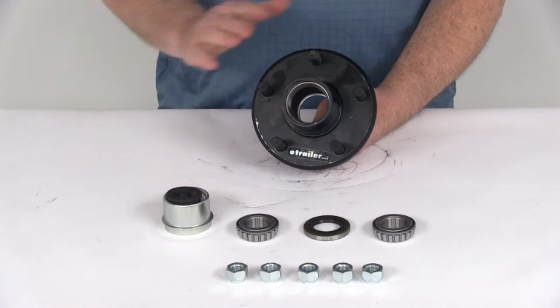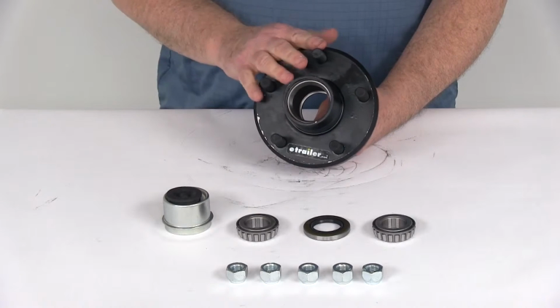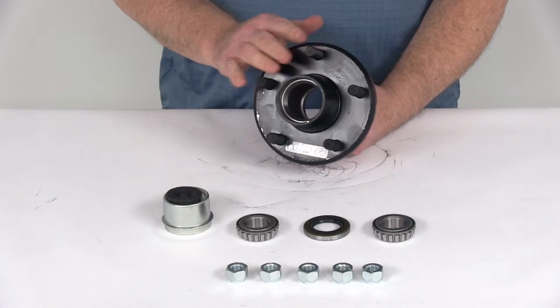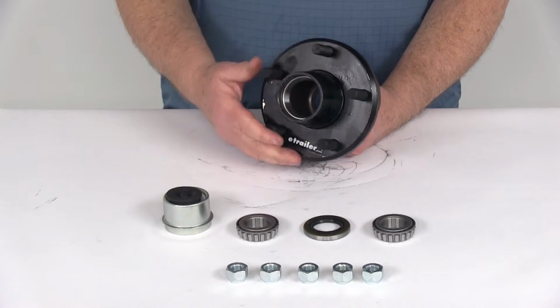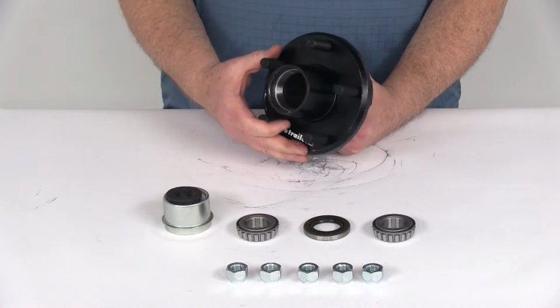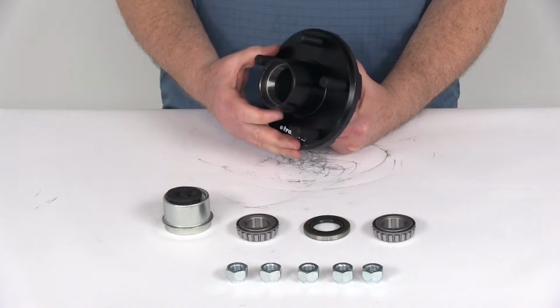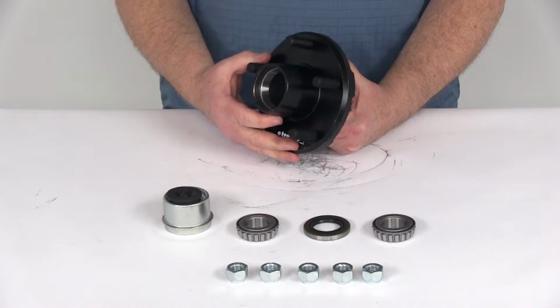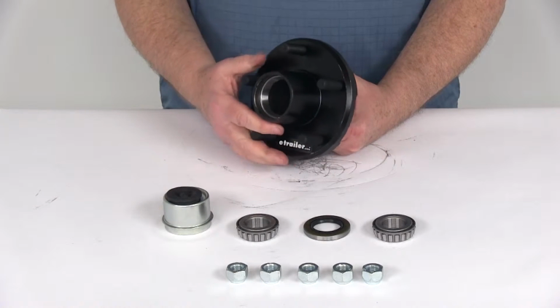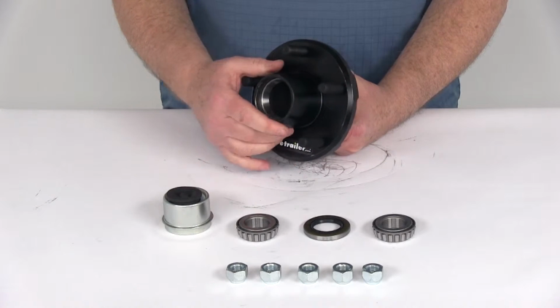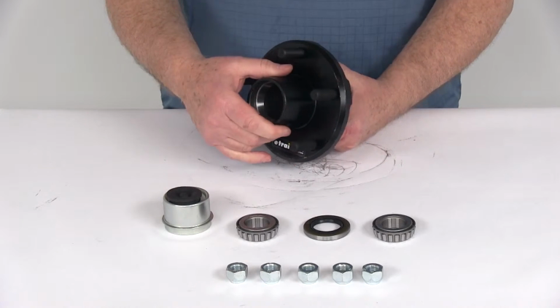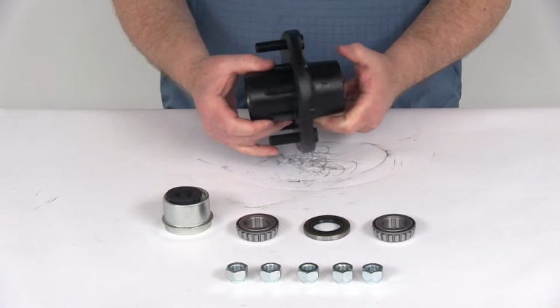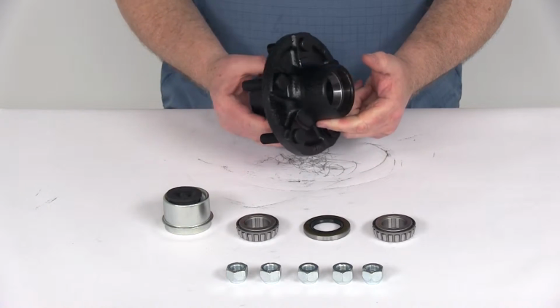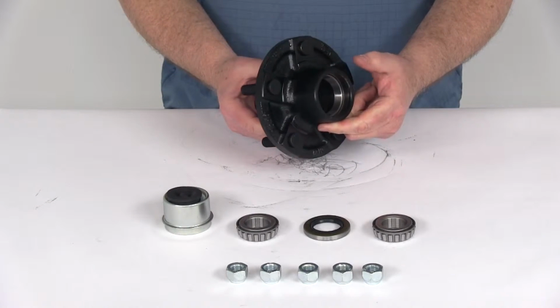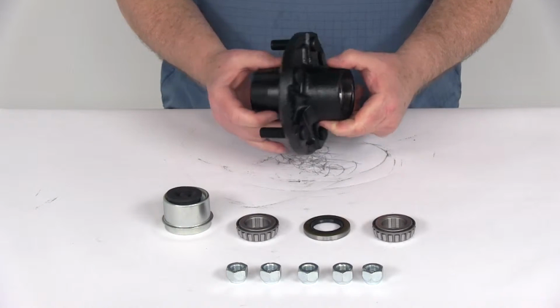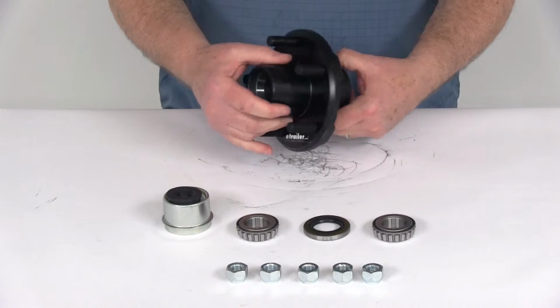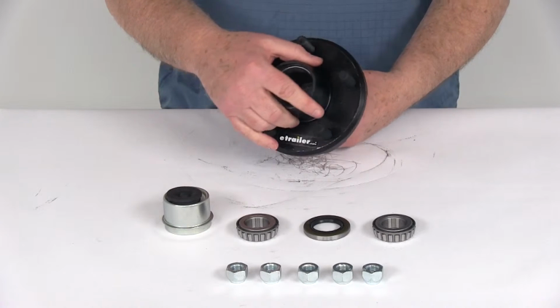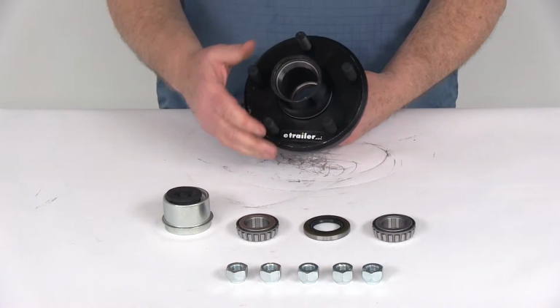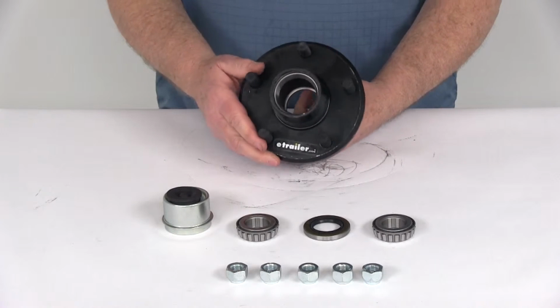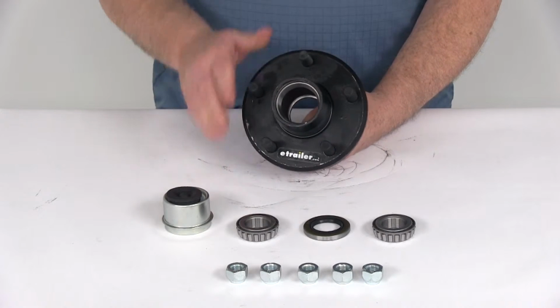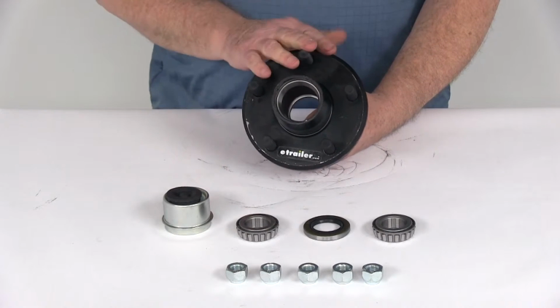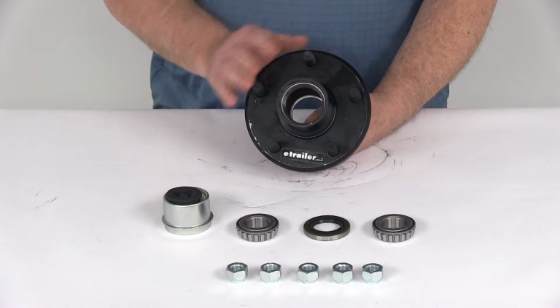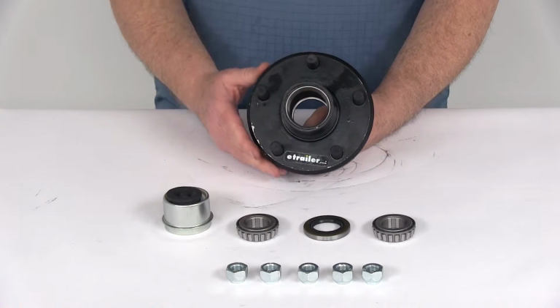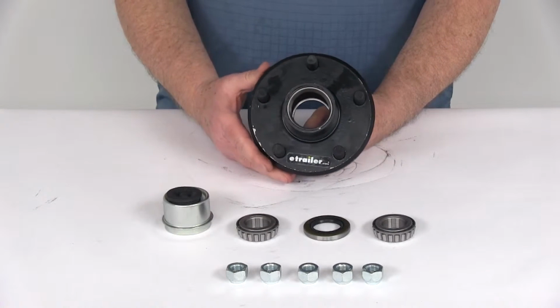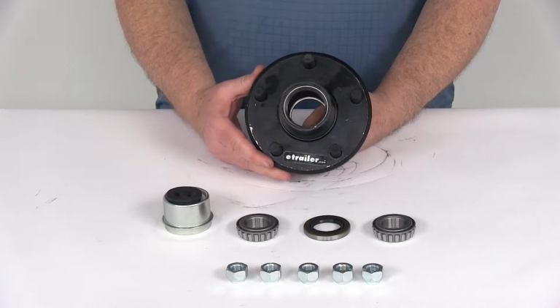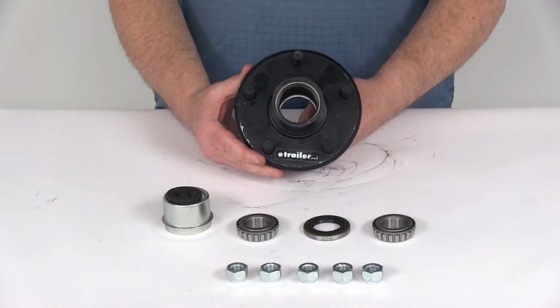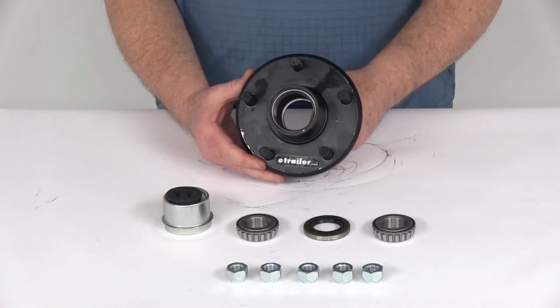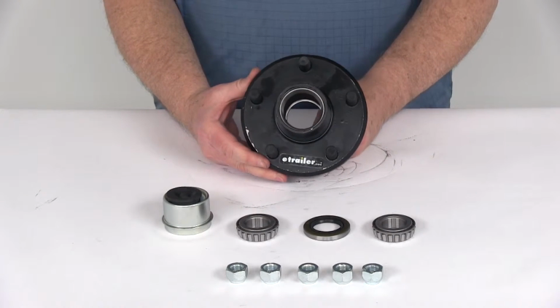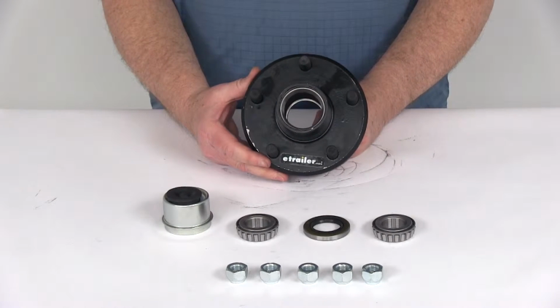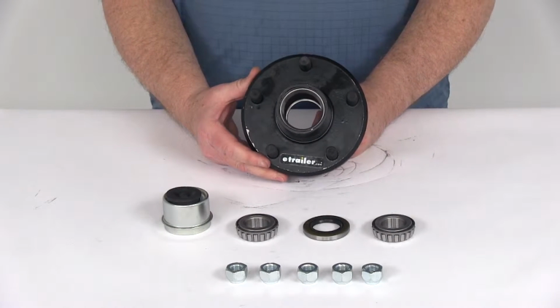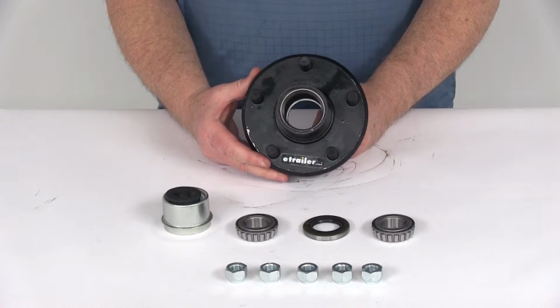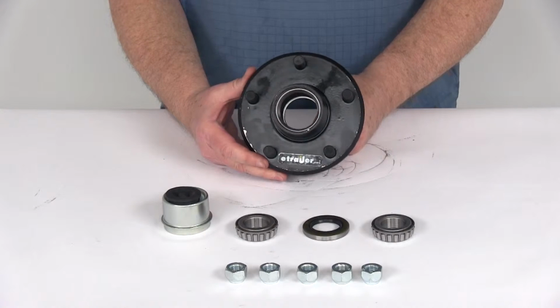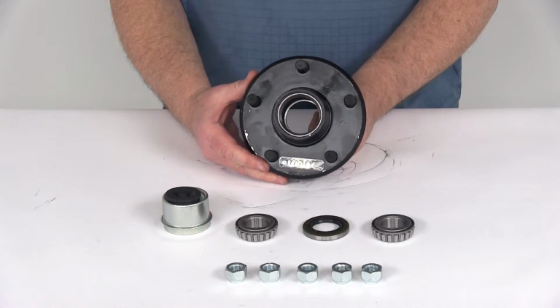The hub itself is a sturdy iron construction with a nice zinc-enriched paint finish over the whole hub. It is certified by USSAE standards and CSA, which are the Canadian standards.